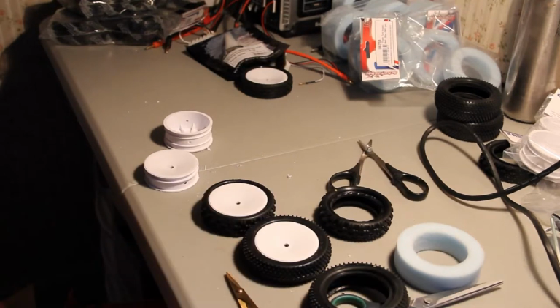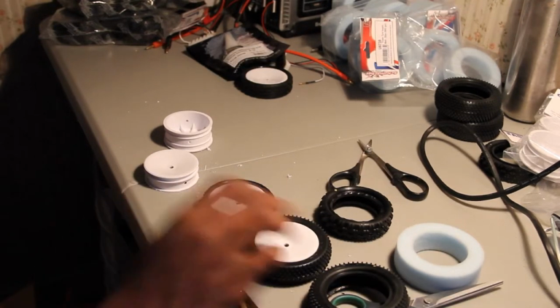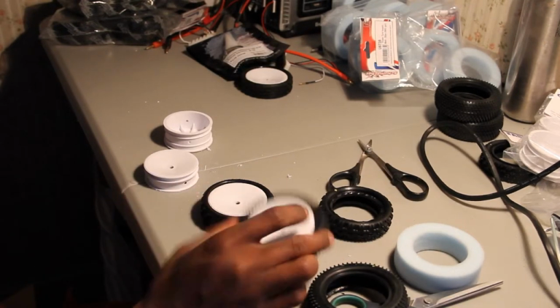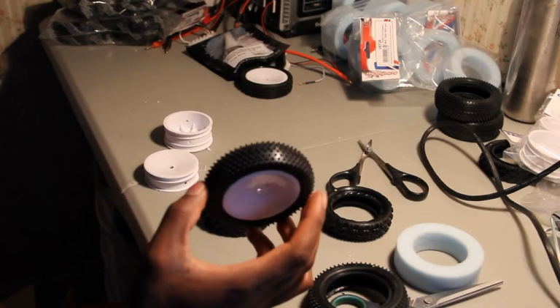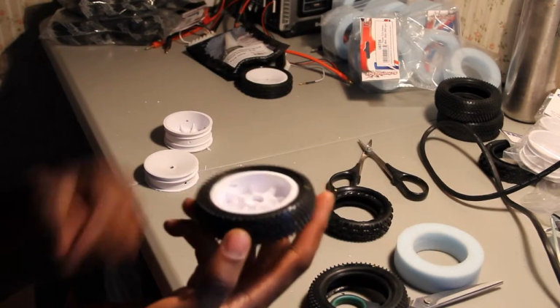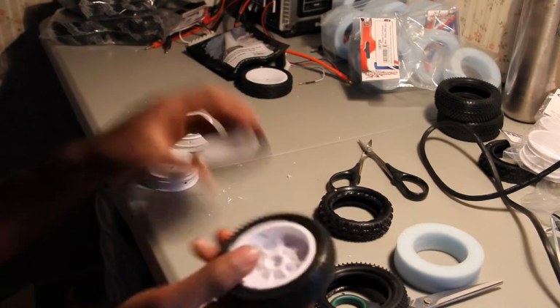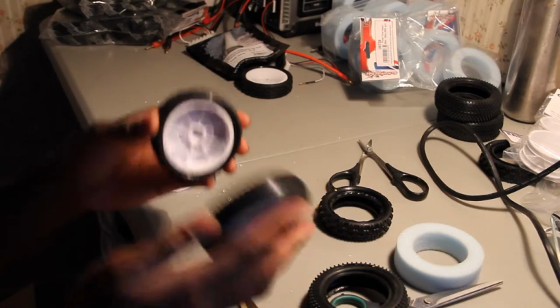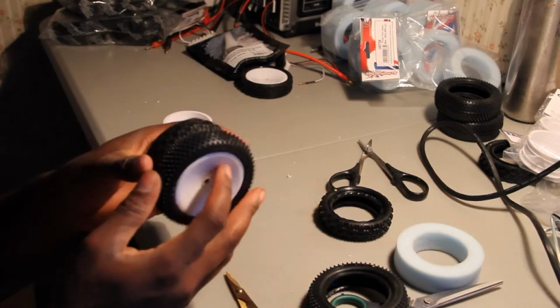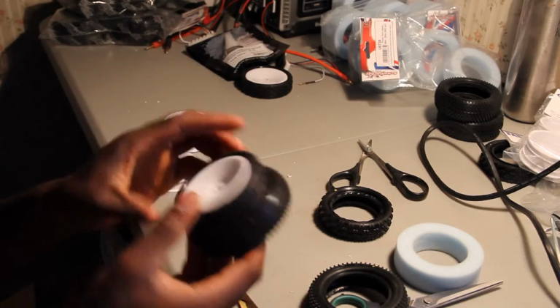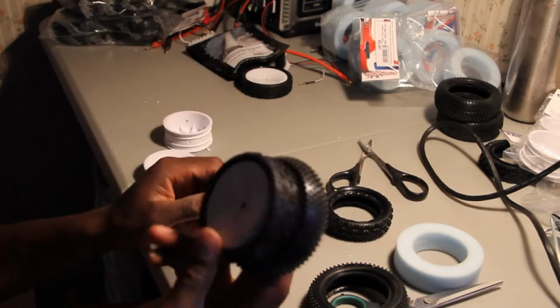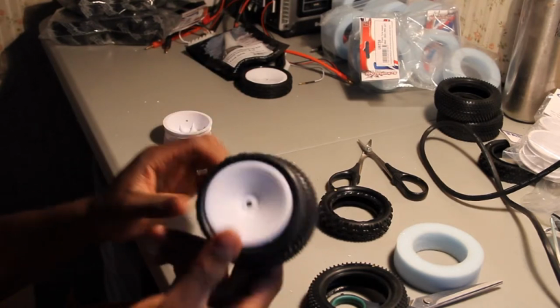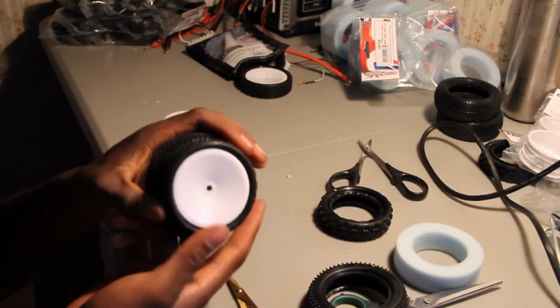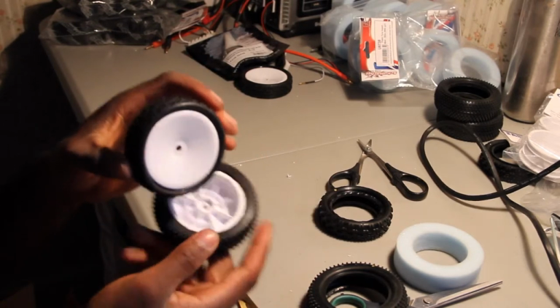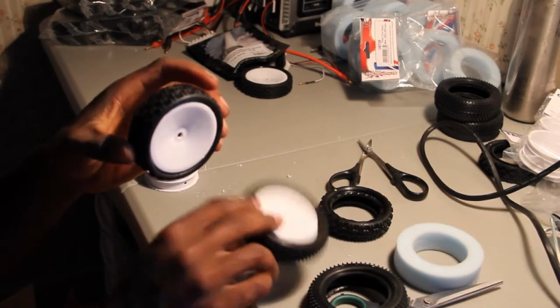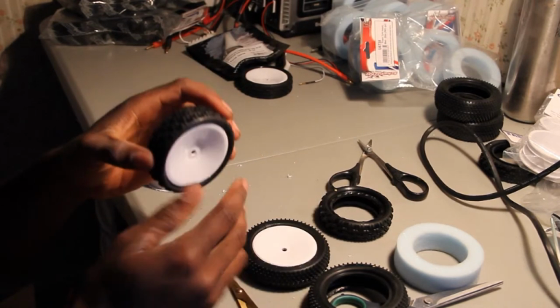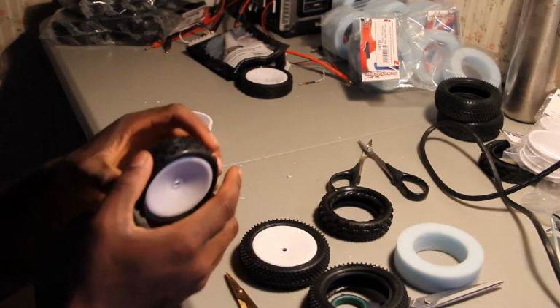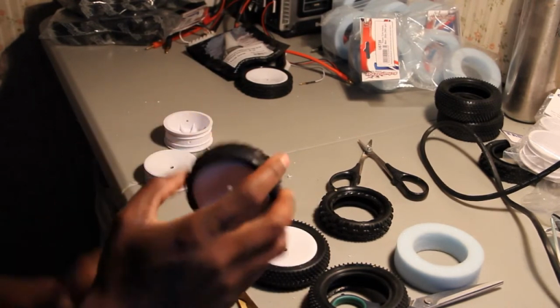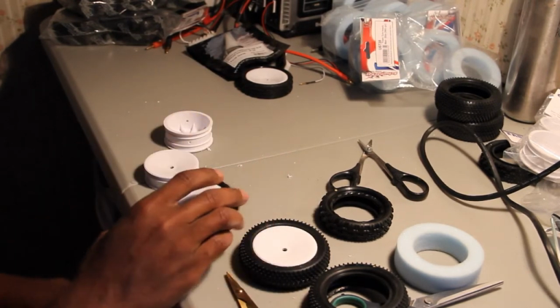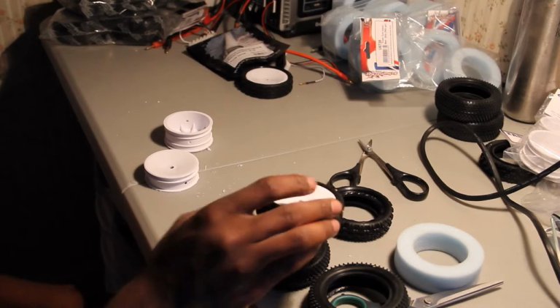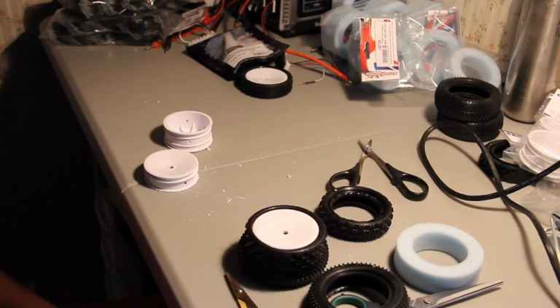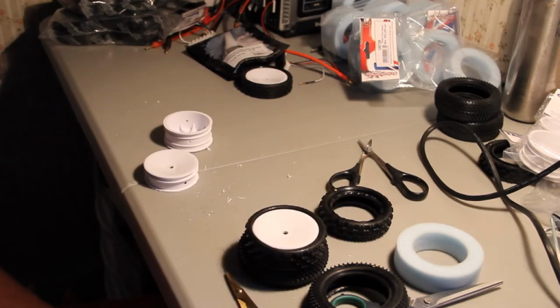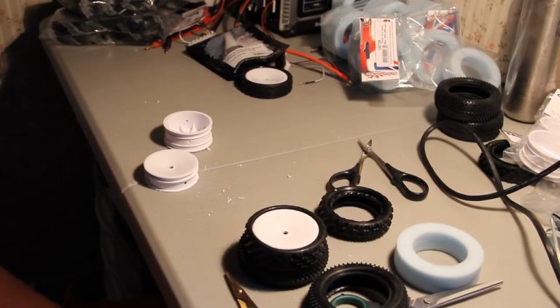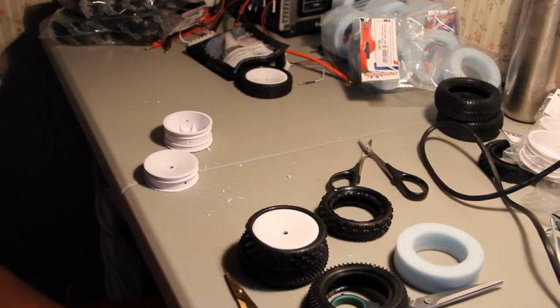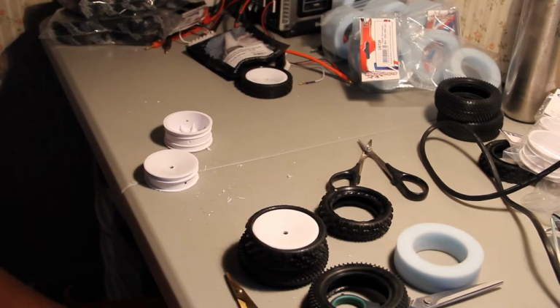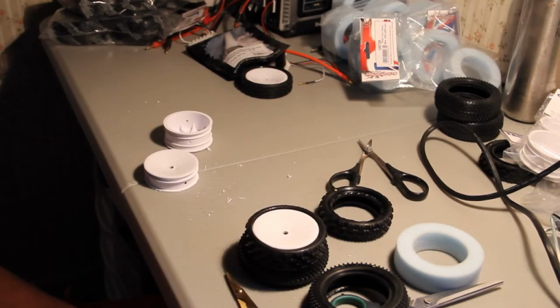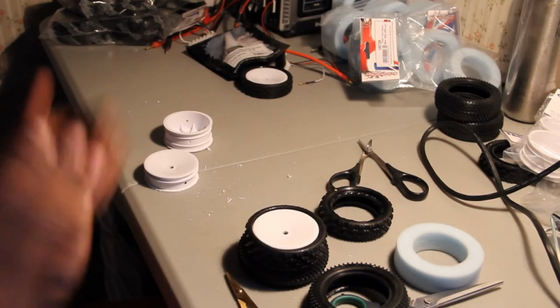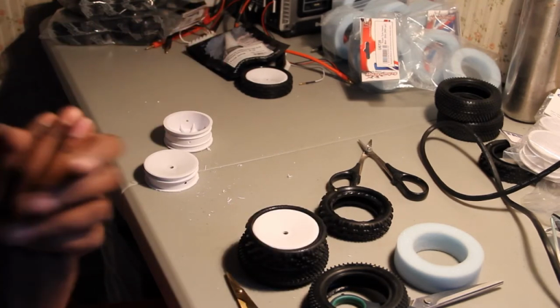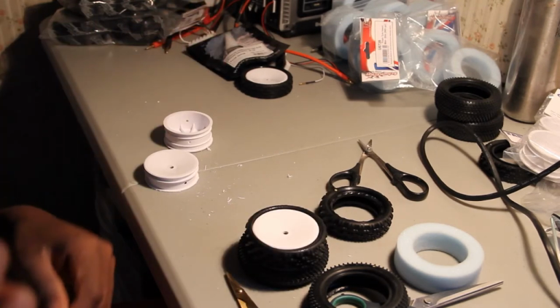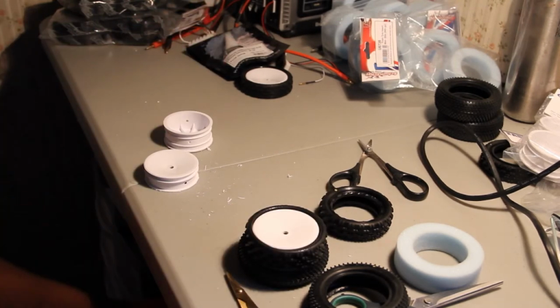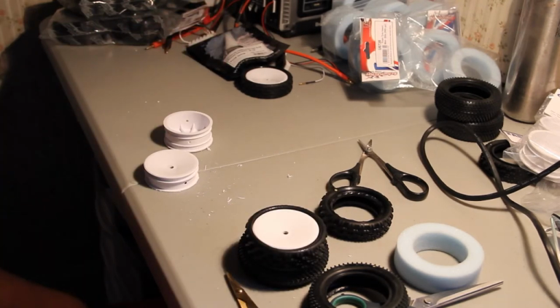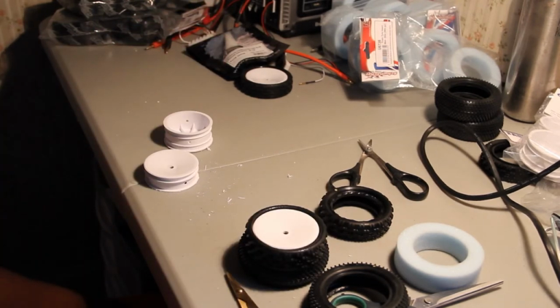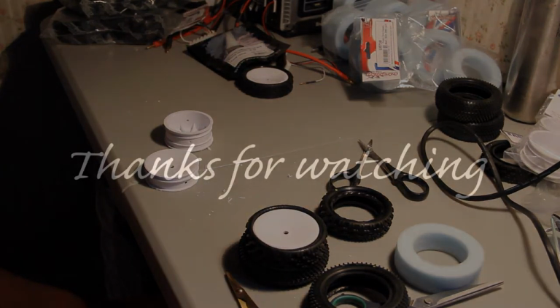That was just a little tutorial on how to put these guys on wheels. Hope you guys enjoyed, hope it was helpful. I'll see you guys next time — take care of yourself!